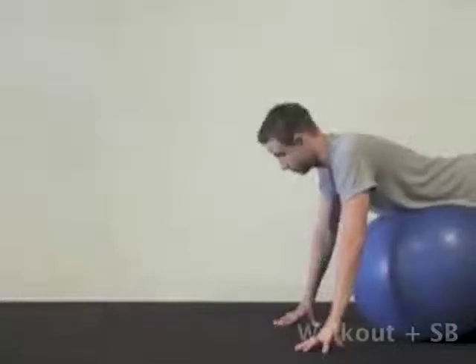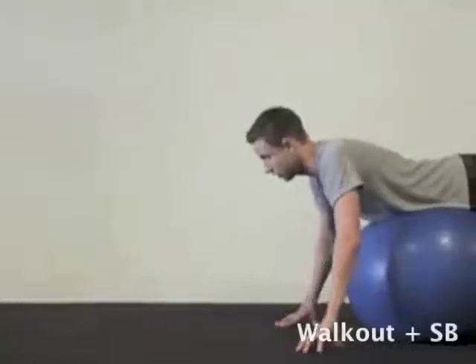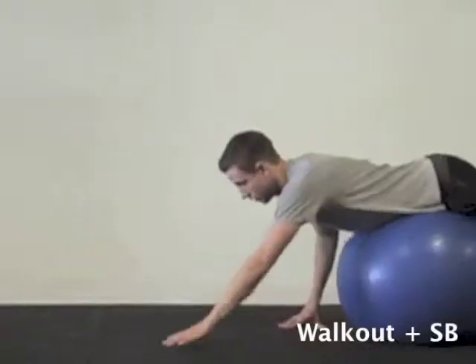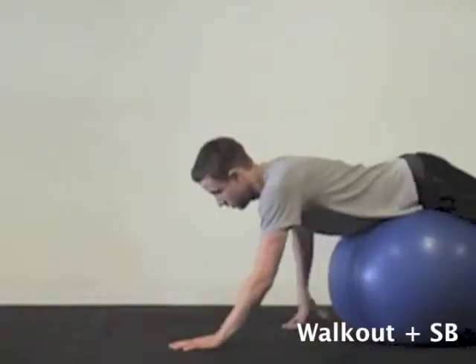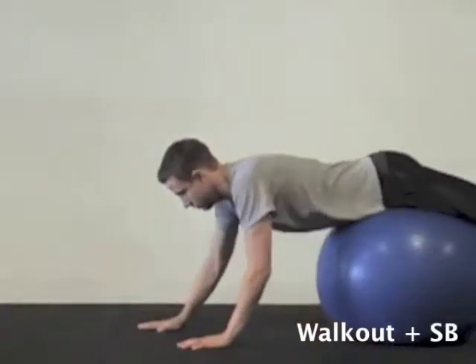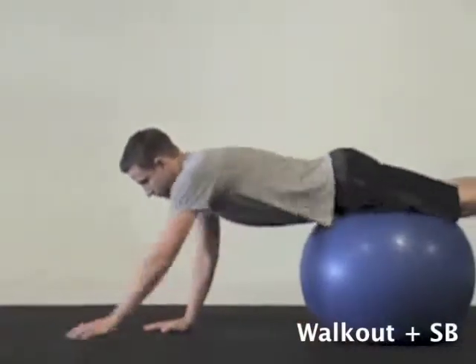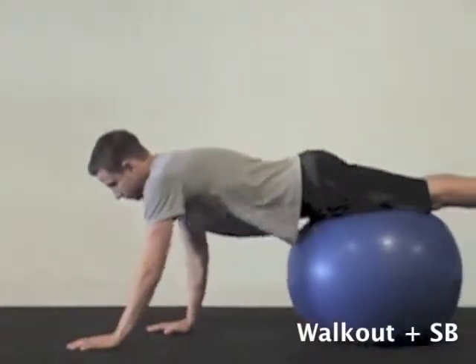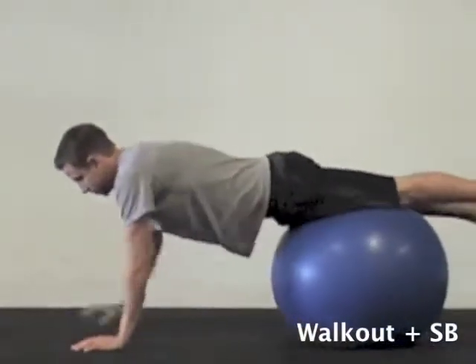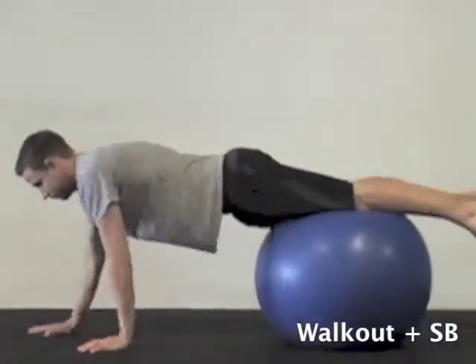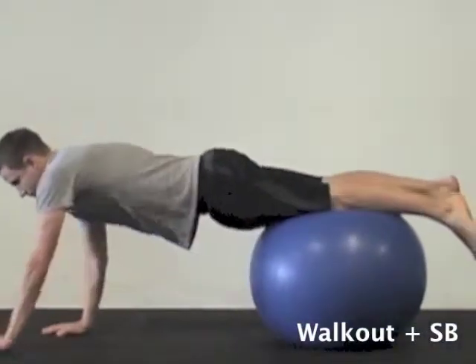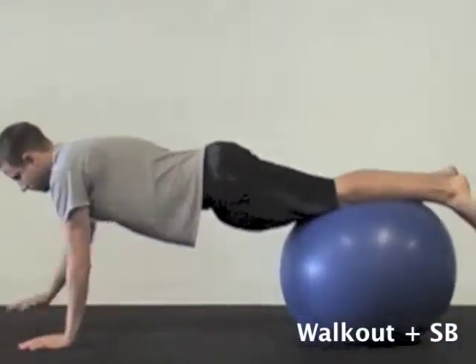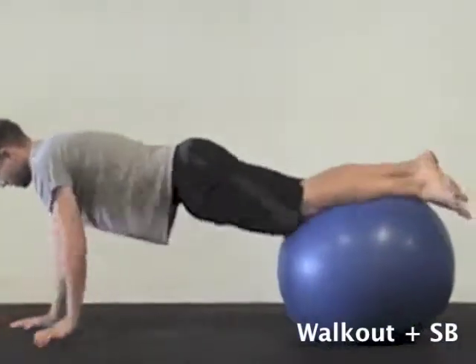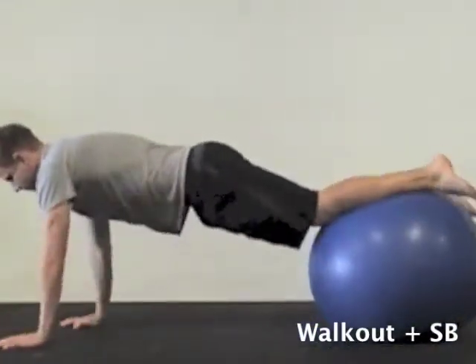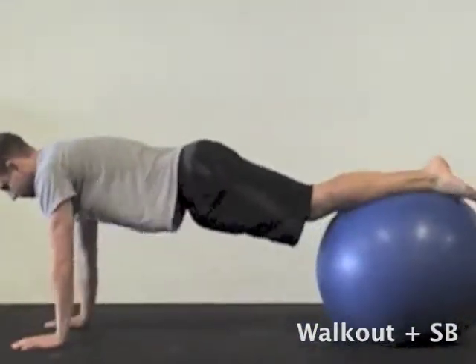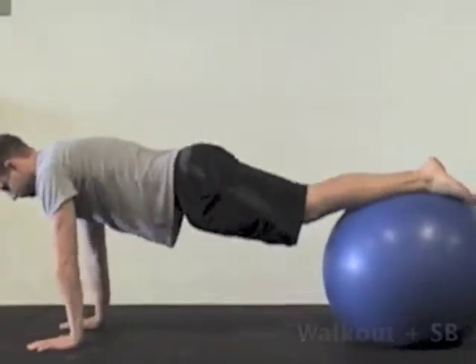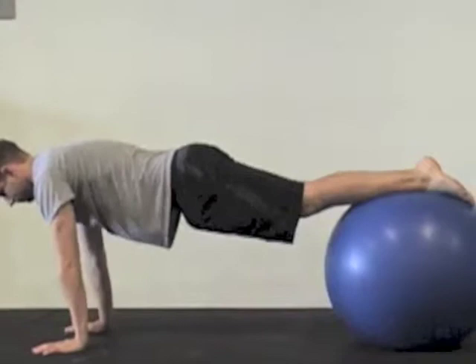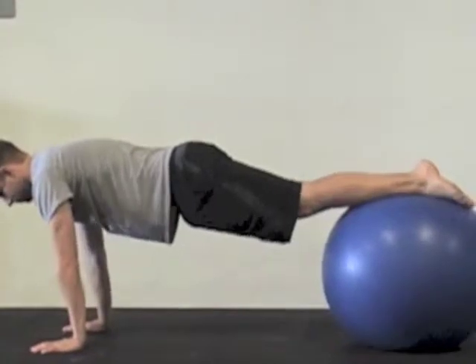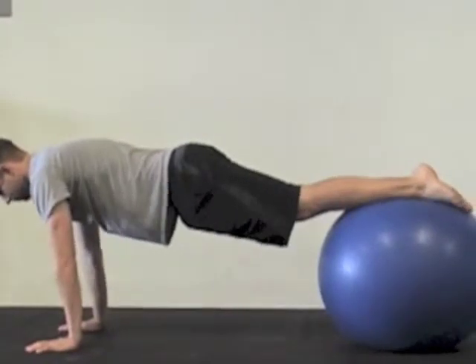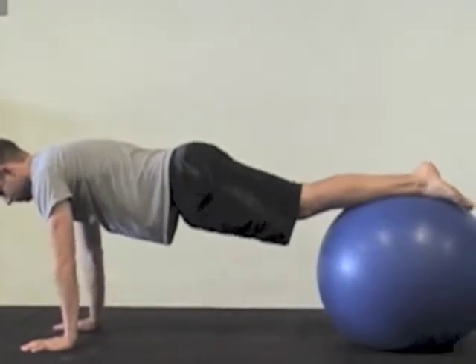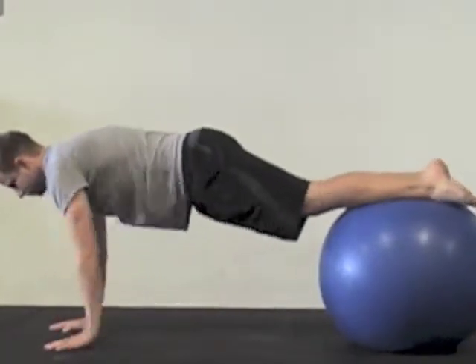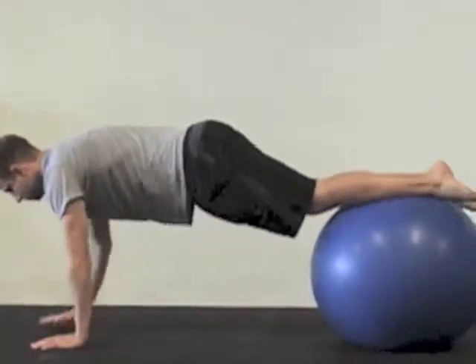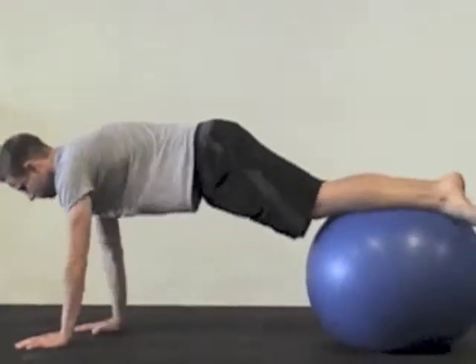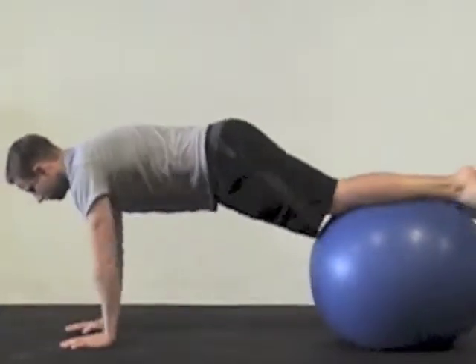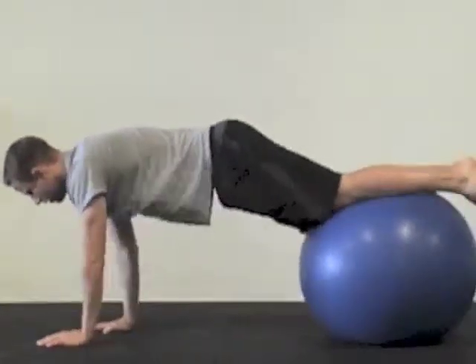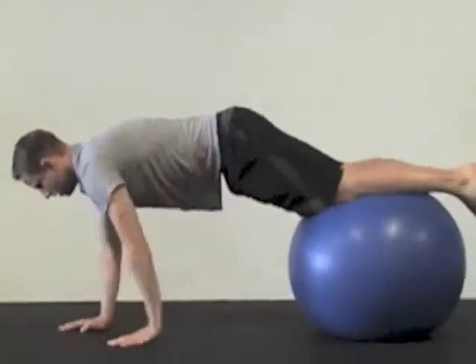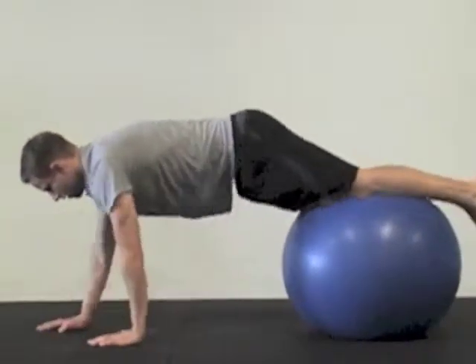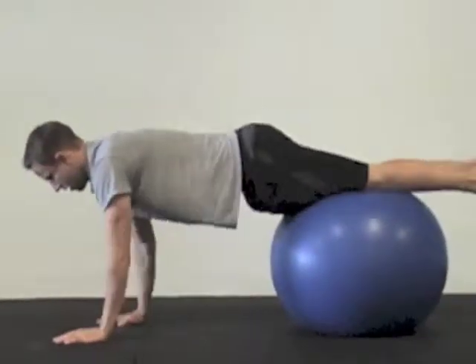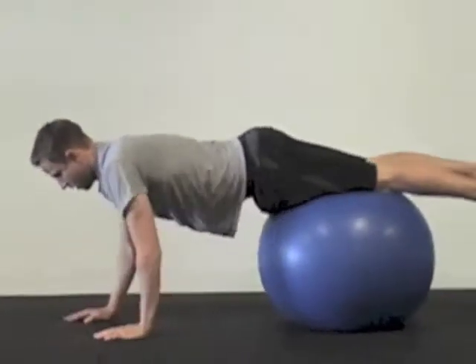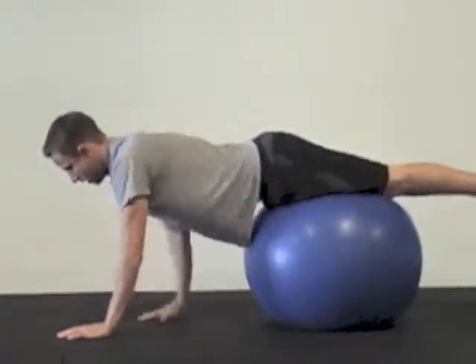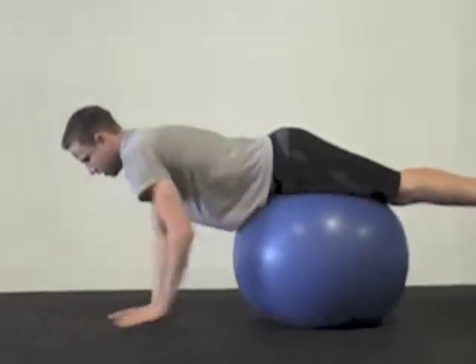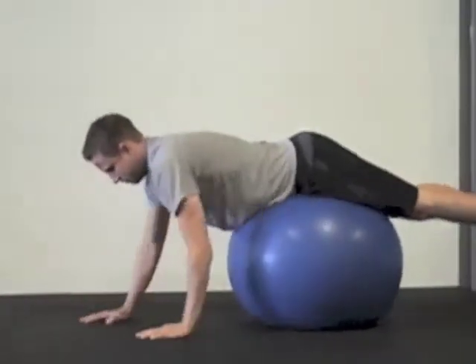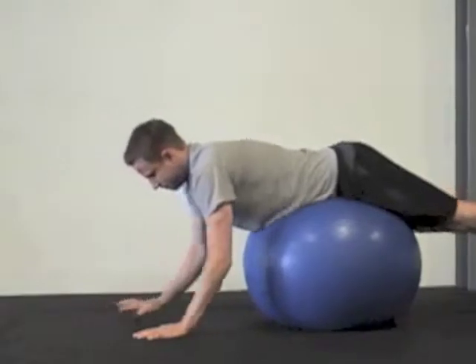Starting on top of the stability ball, walk out until you're as far as you can control, and then walk back. Maintain a straight line from your head to your hips the whole time.